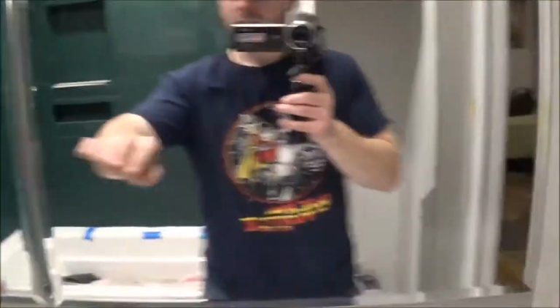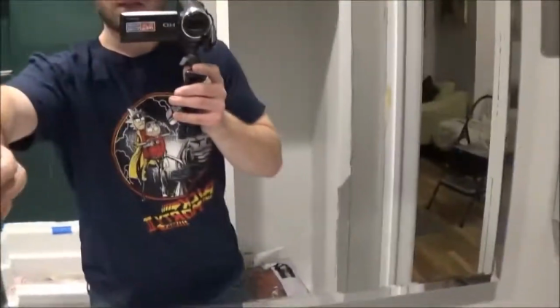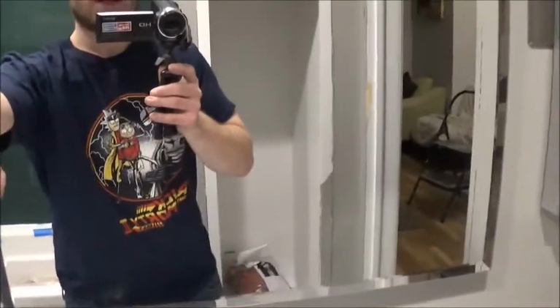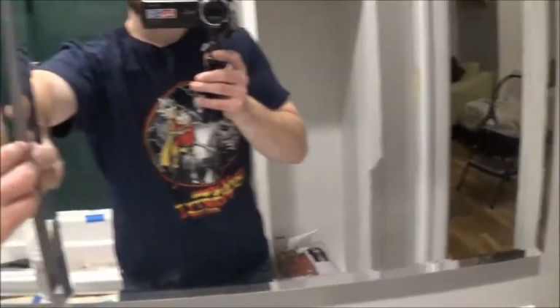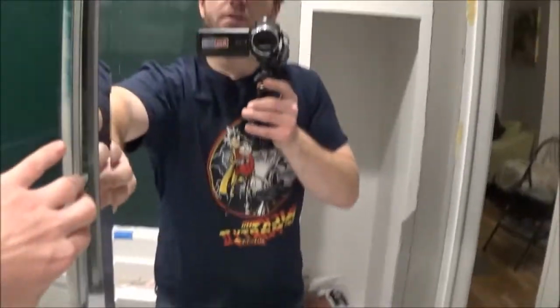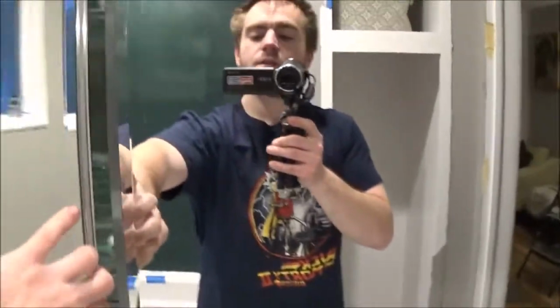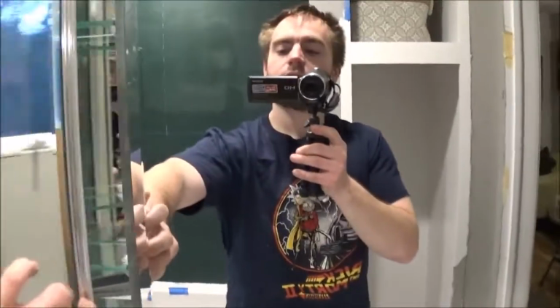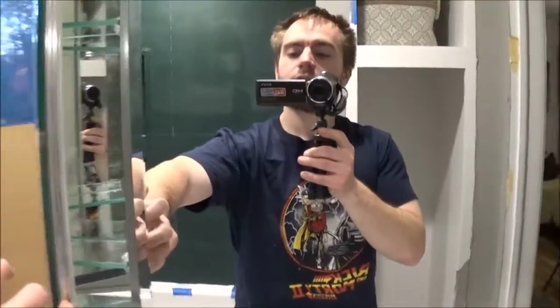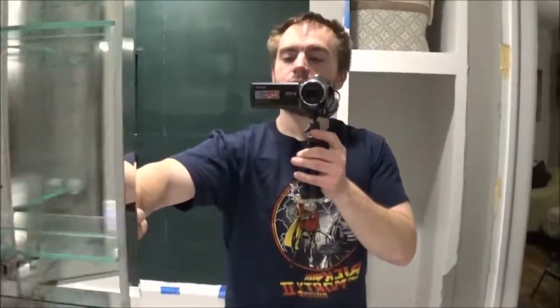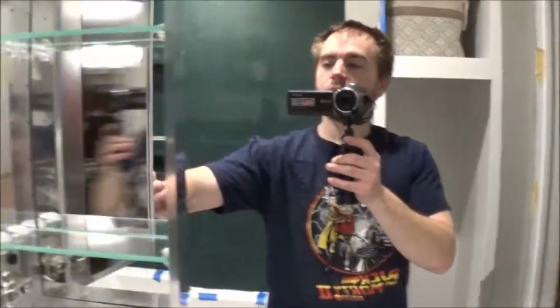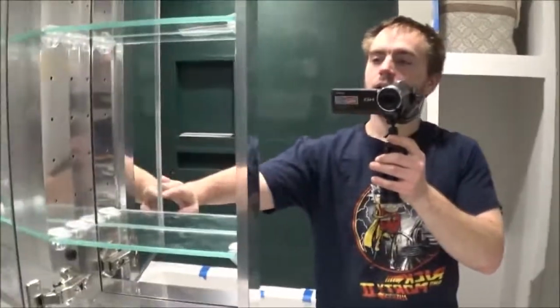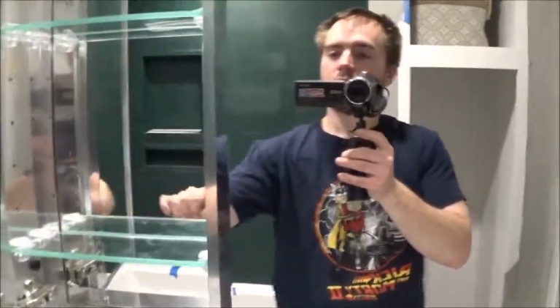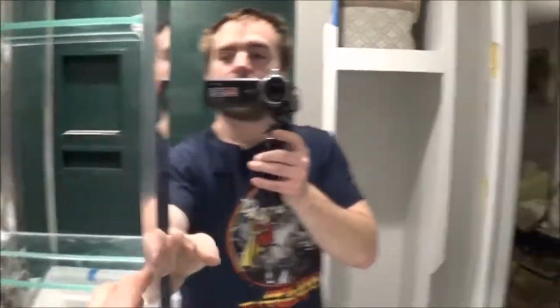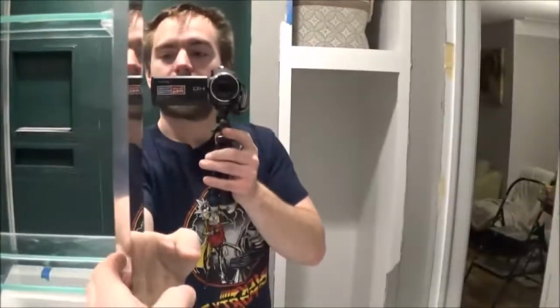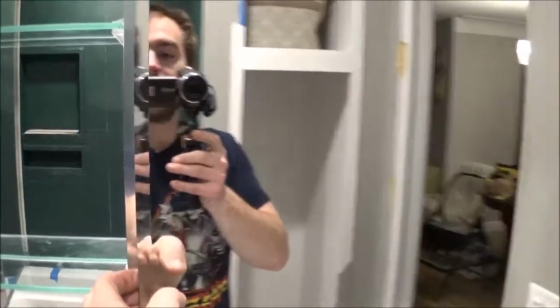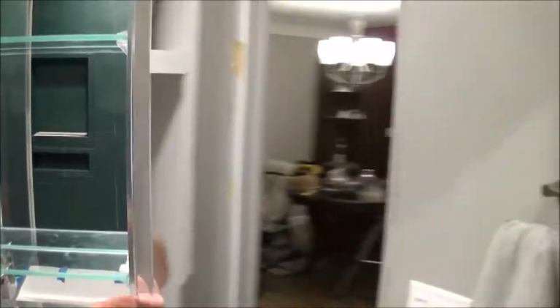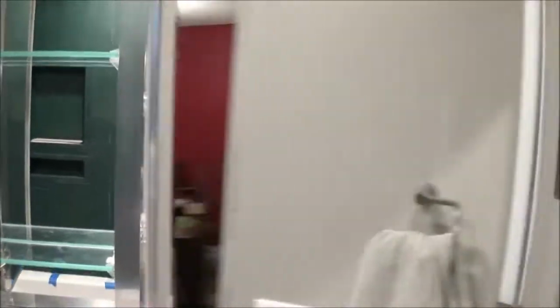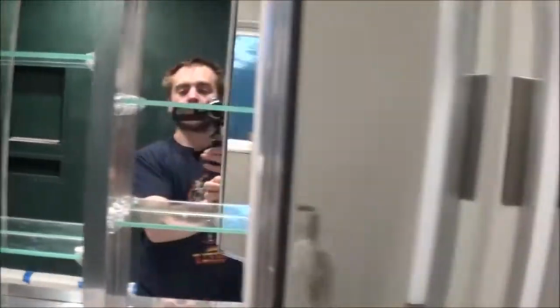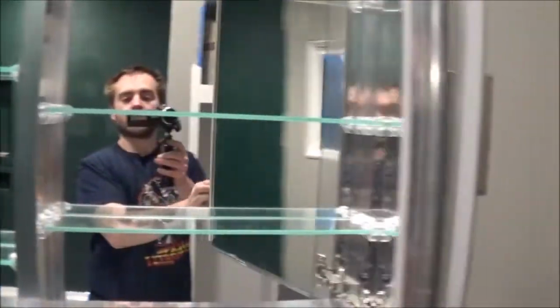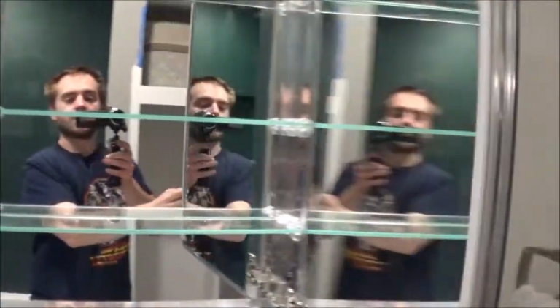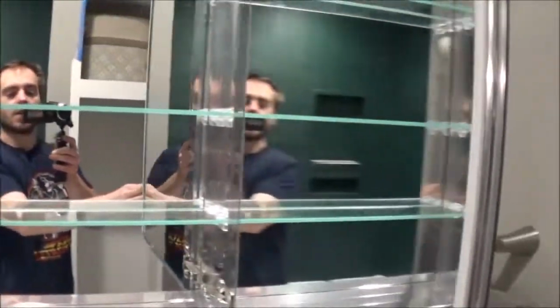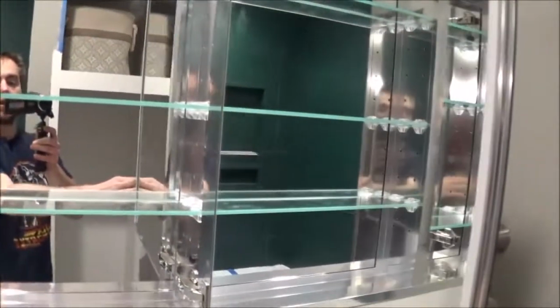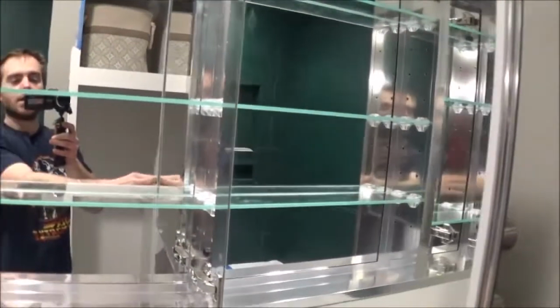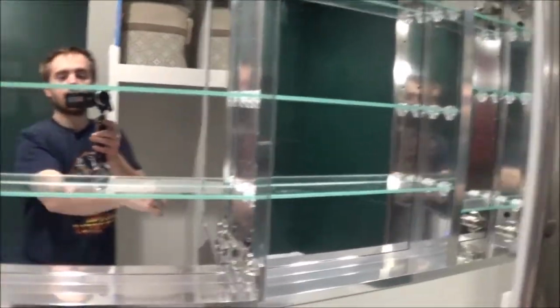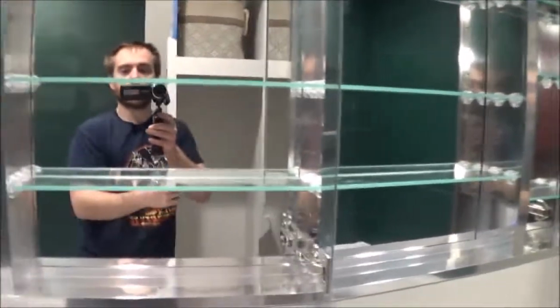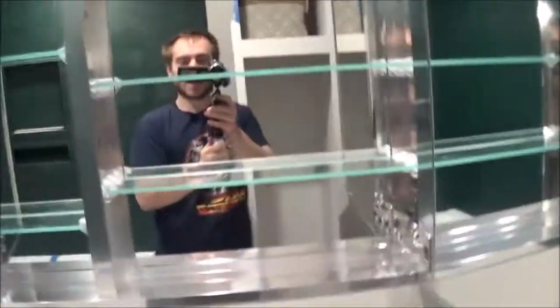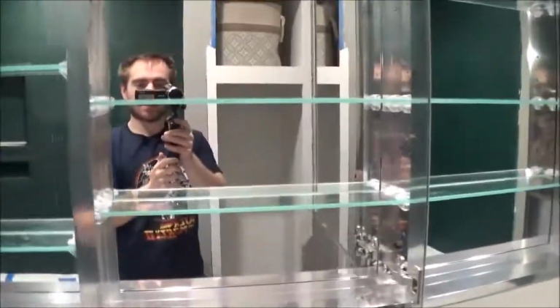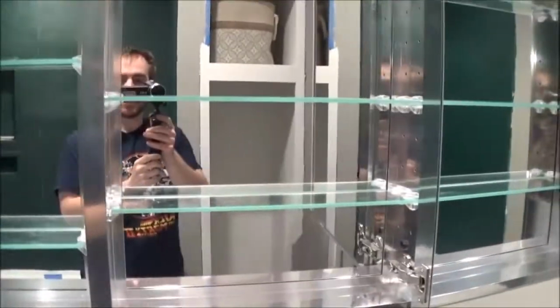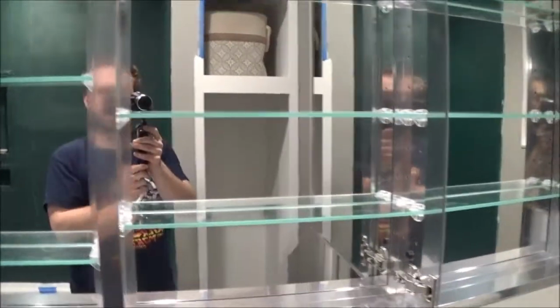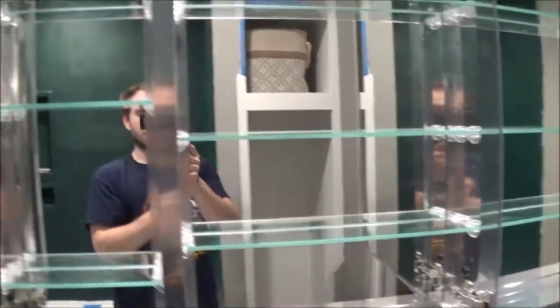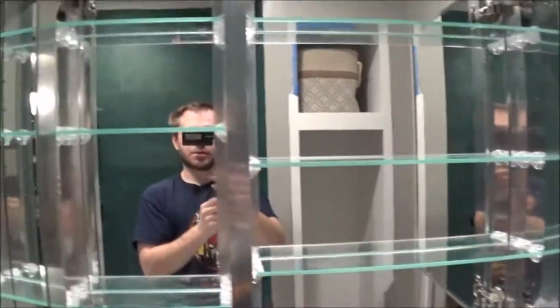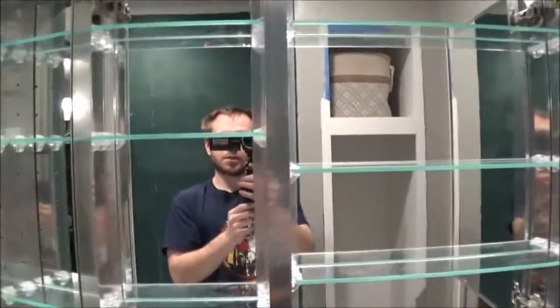So the doors have mirrors on them, and the back of the shelves have mirrors on them.